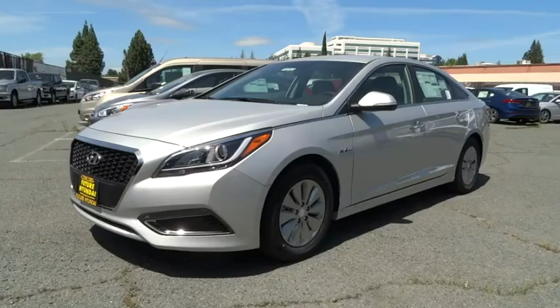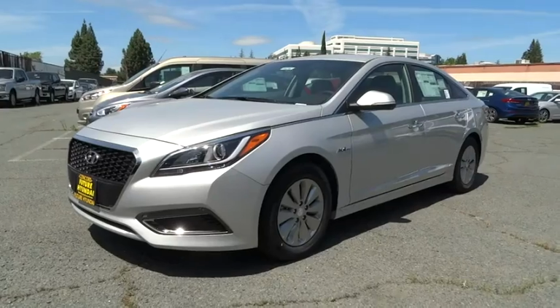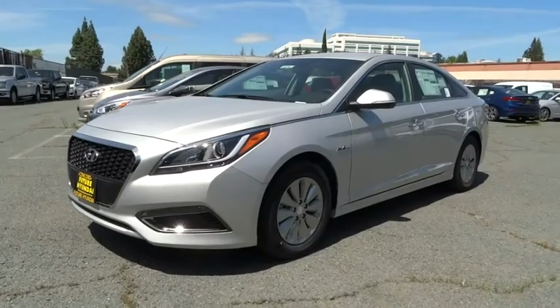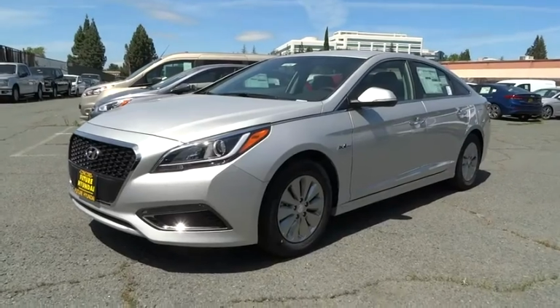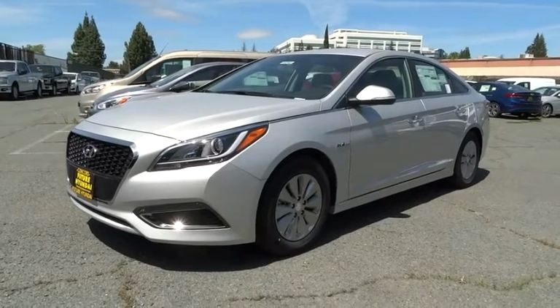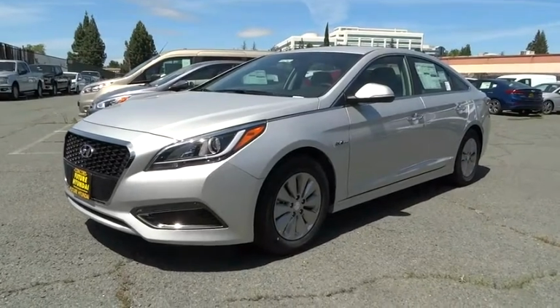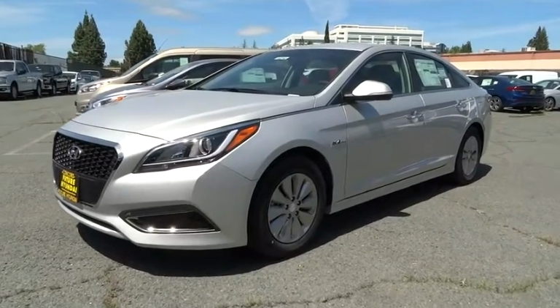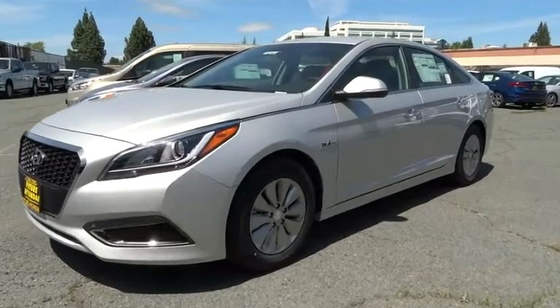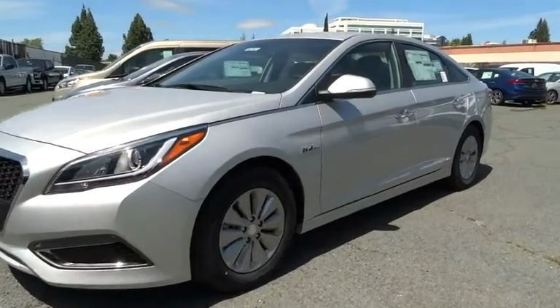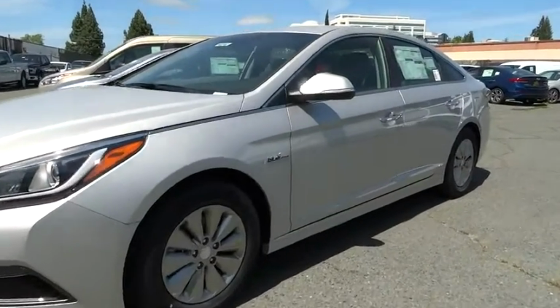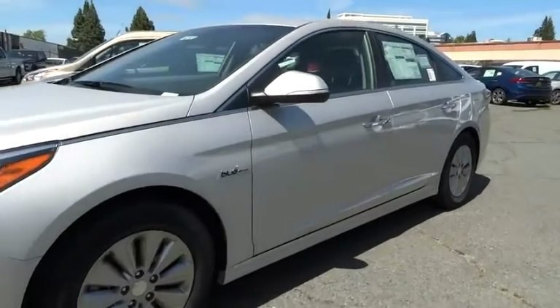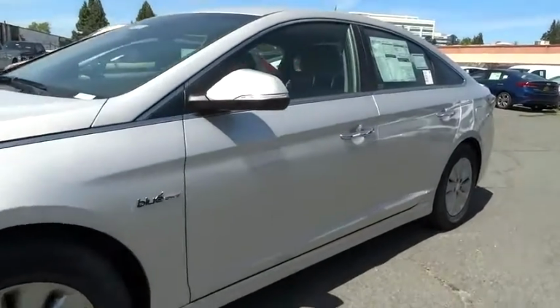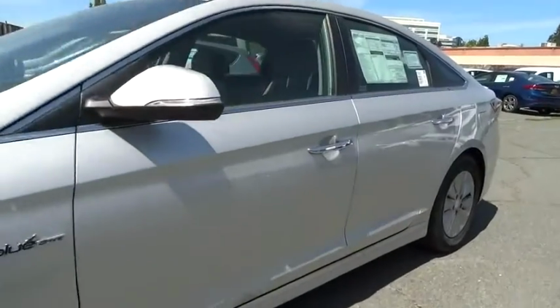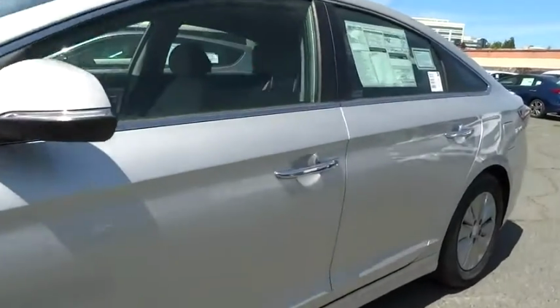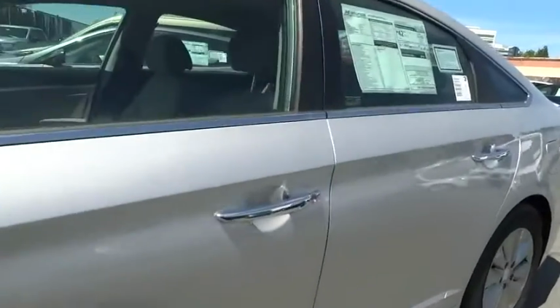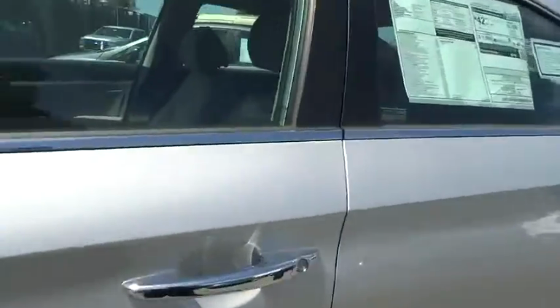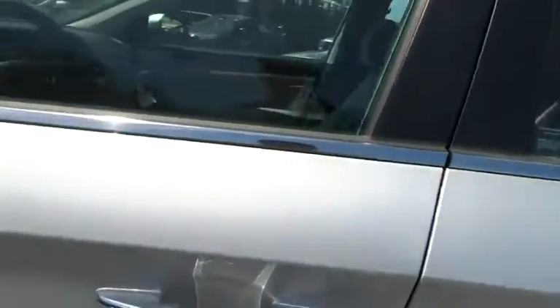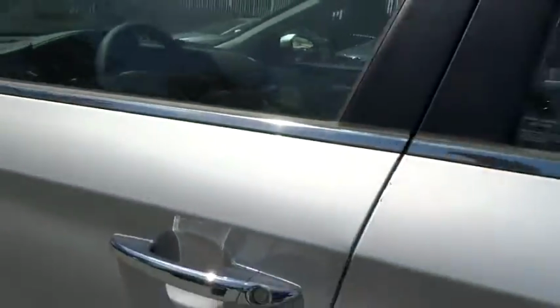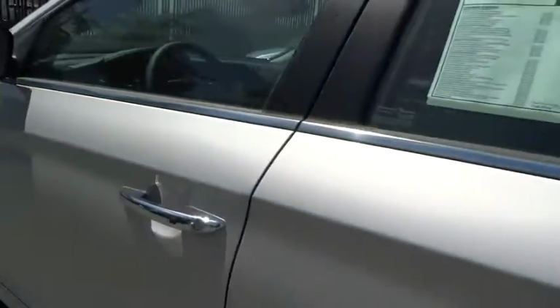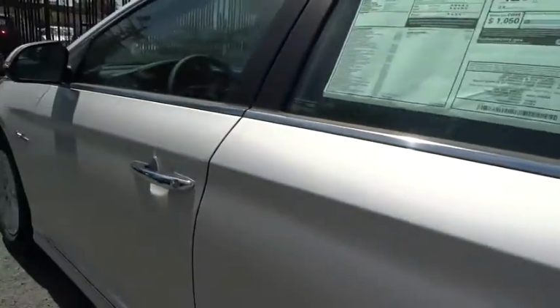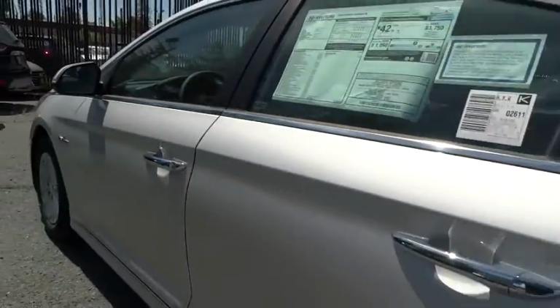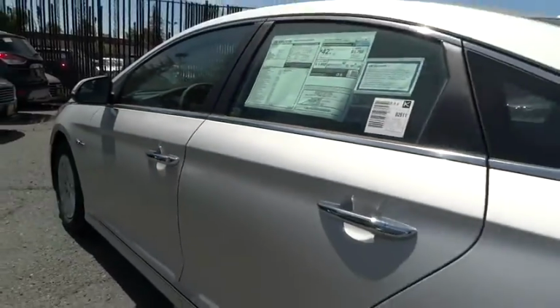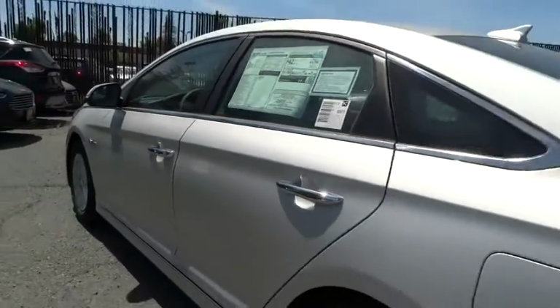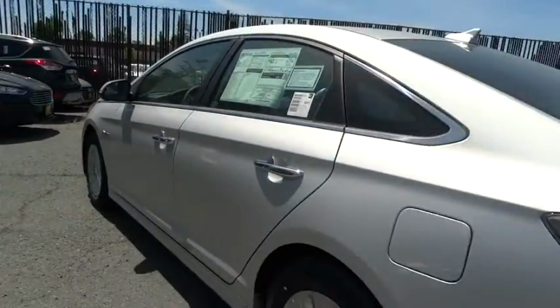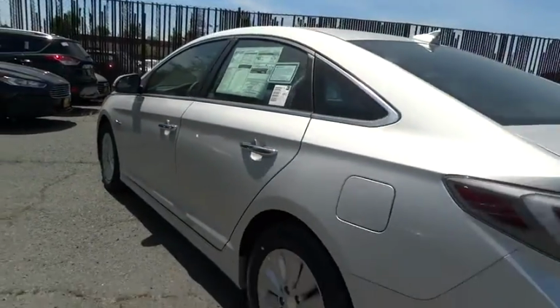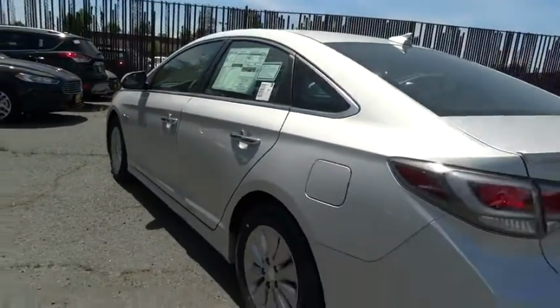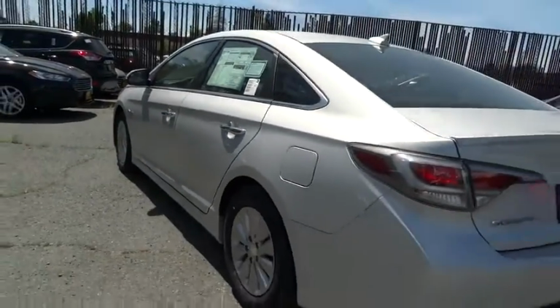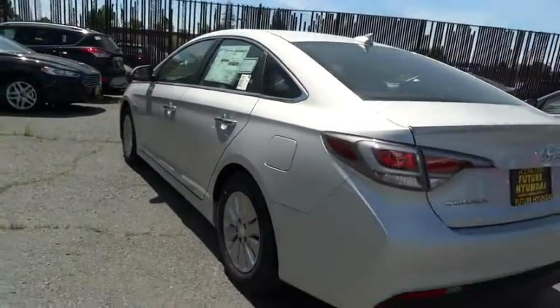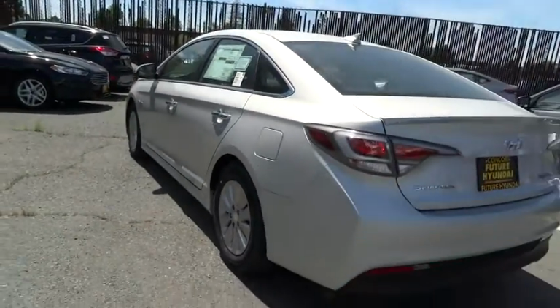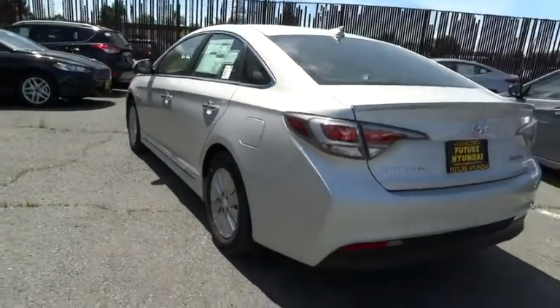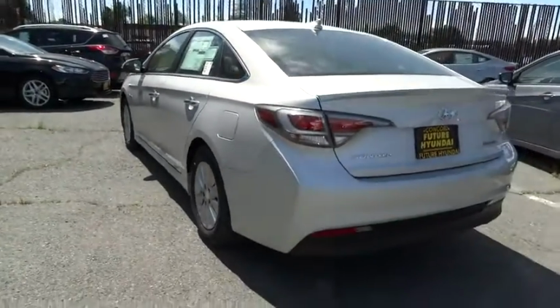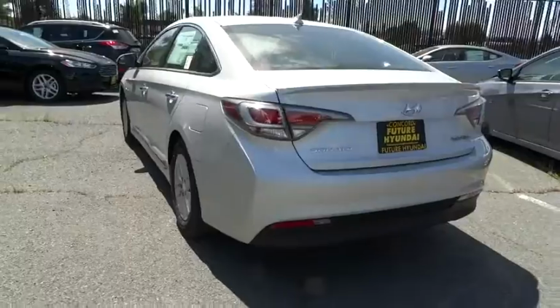The 2016 Hyundai Sonata Hybrid. This all-new hybrid has all the style and premiums you expect in a Sonata, along with 37 city, 39 highway MPG.